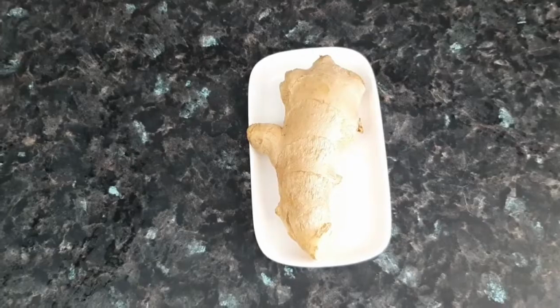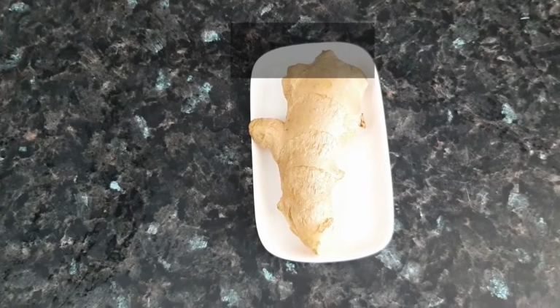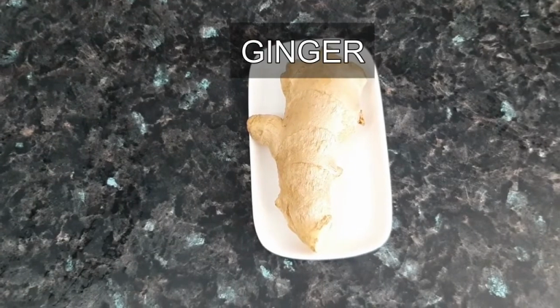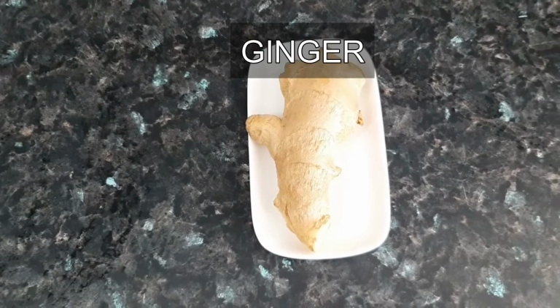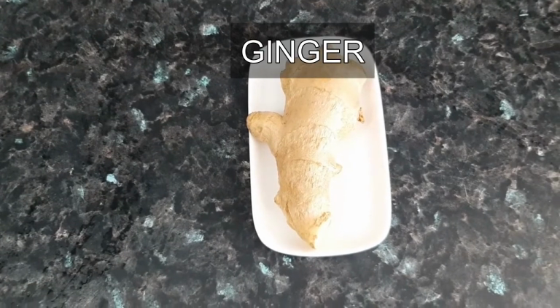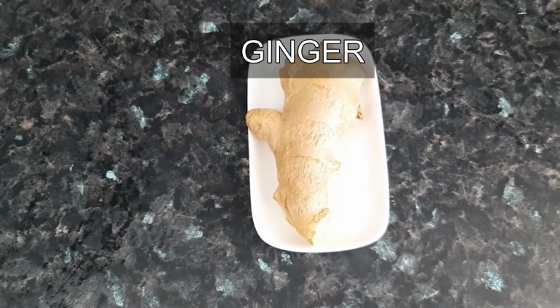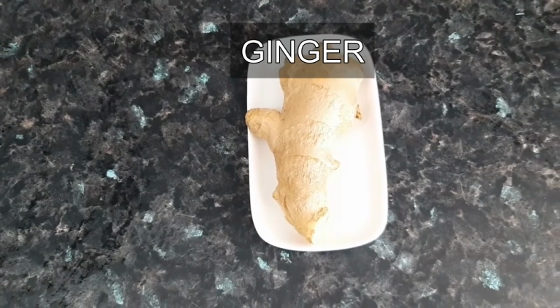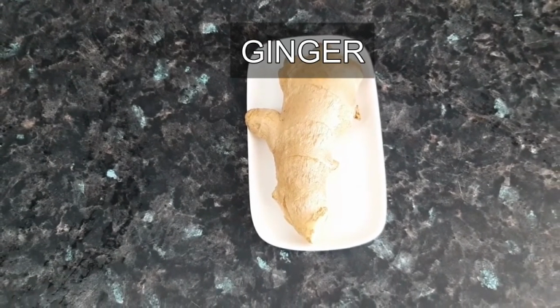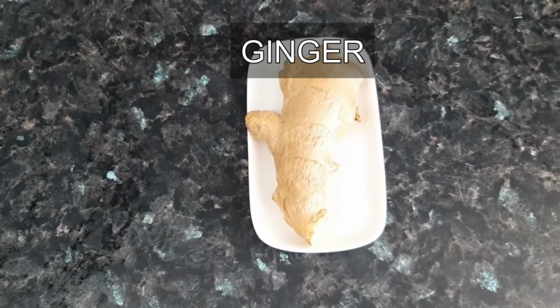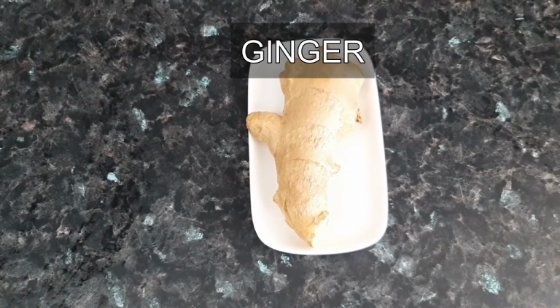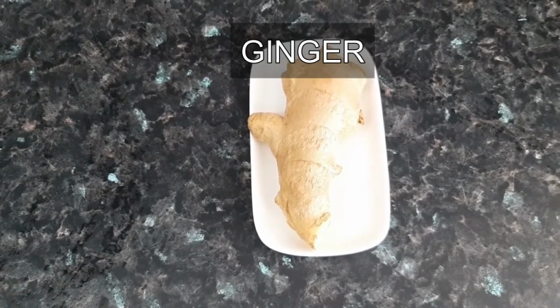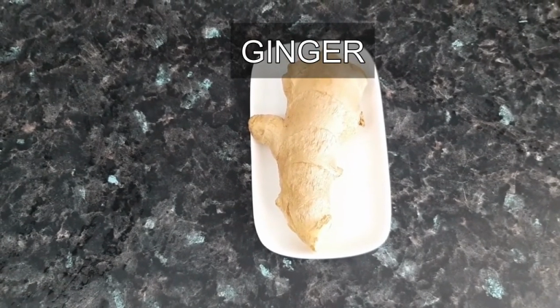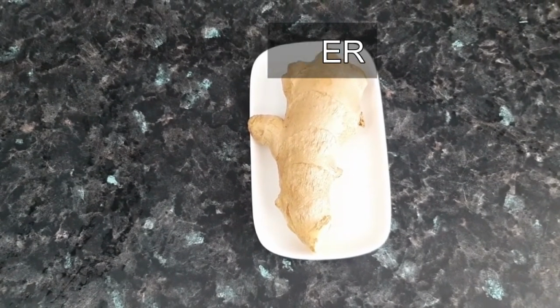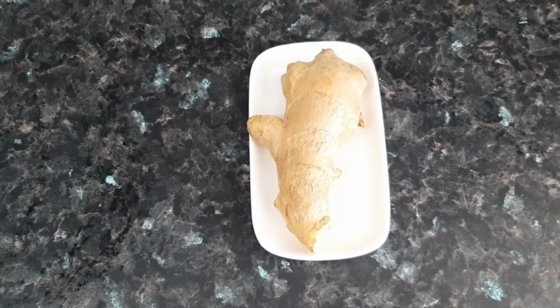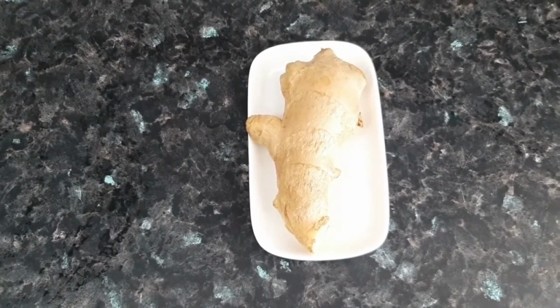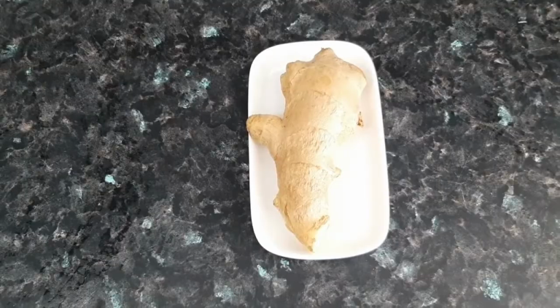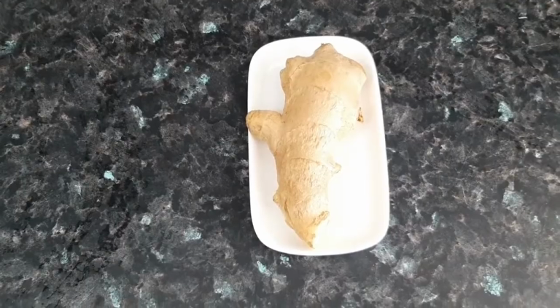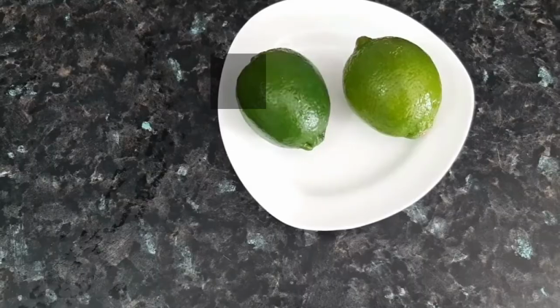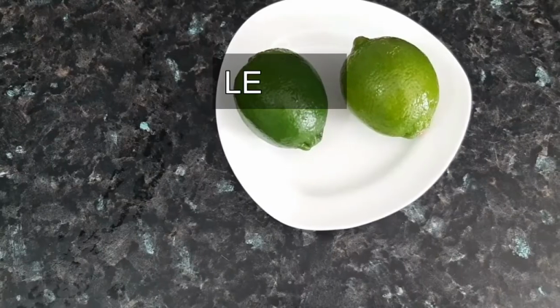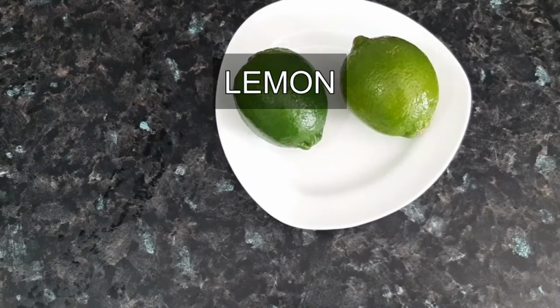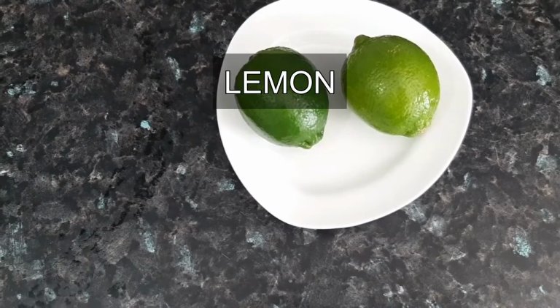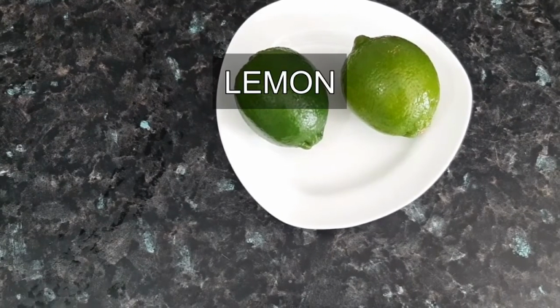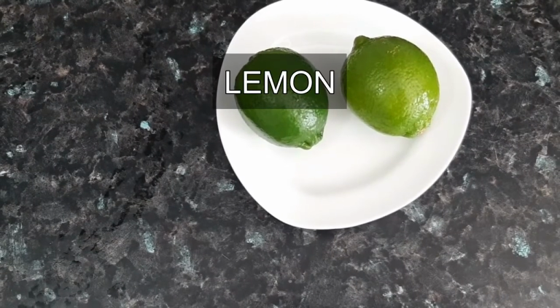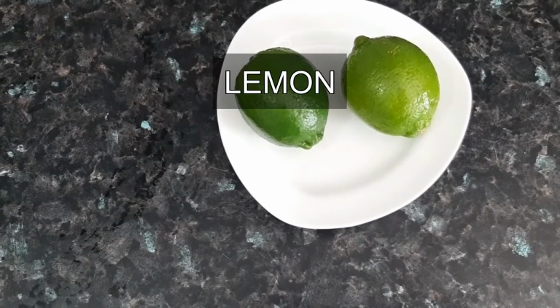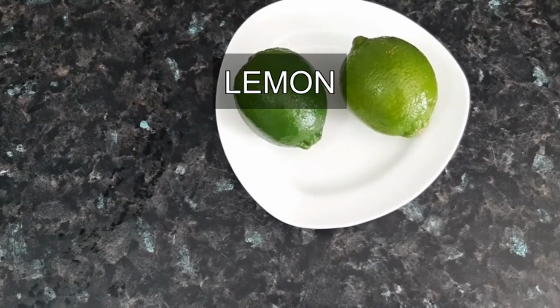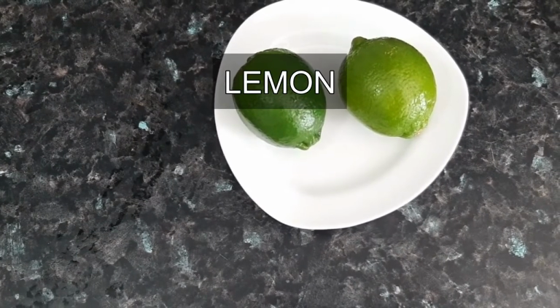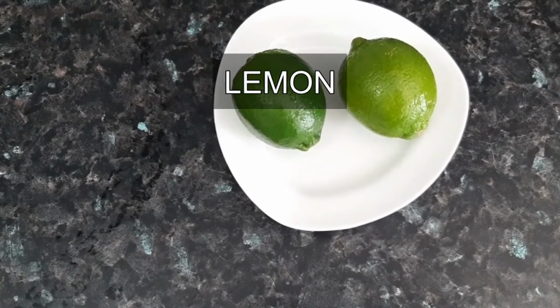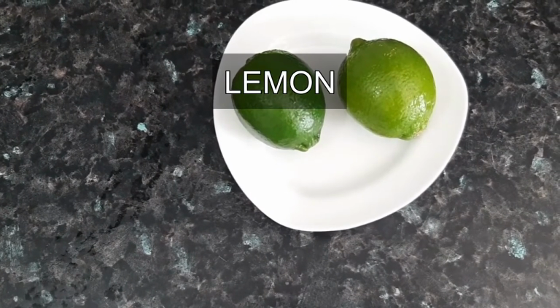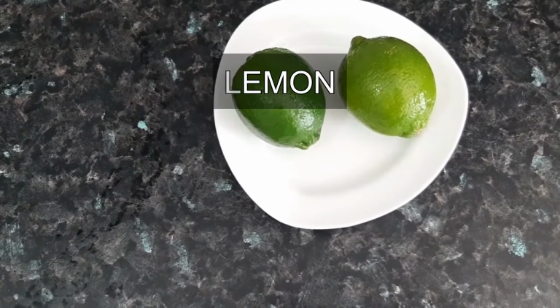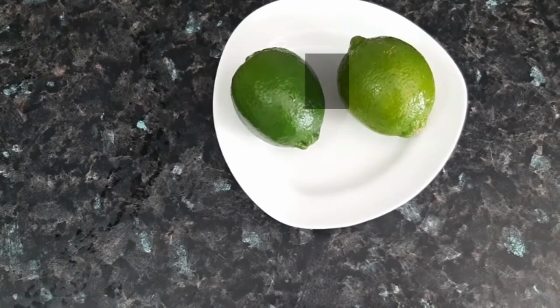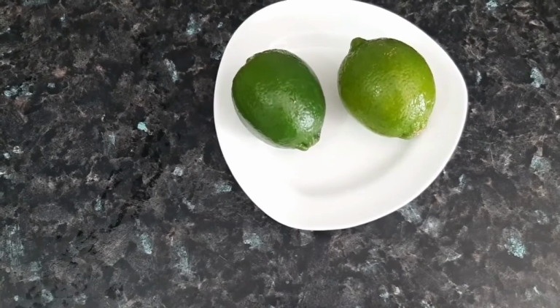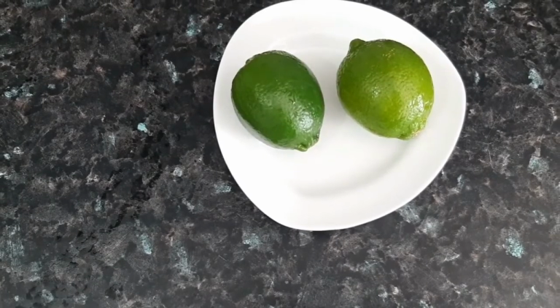Remedy number 1: 2-inch ginger, because ginger has a natural ability to reduce the effect of uric acid to cure gout. Number 2: 1 lemon, because lemon juice helps to reduce the level of uric acid in the blood to cure uric acid gout.